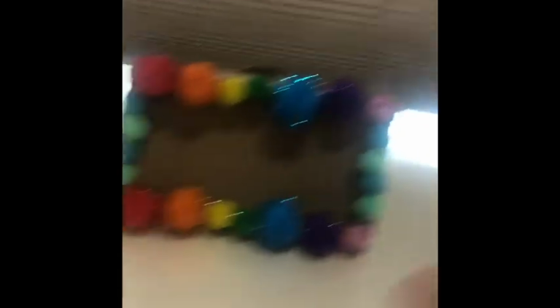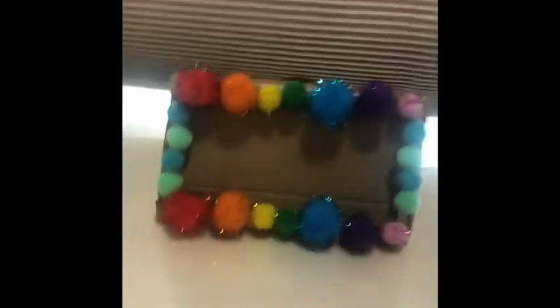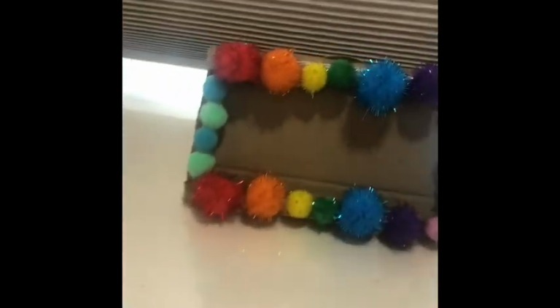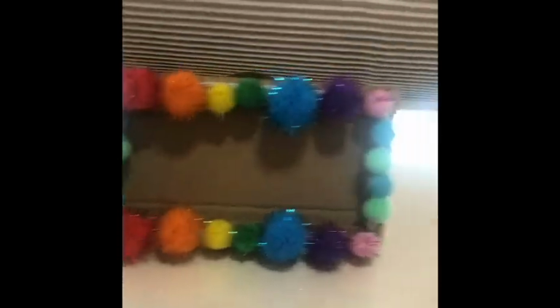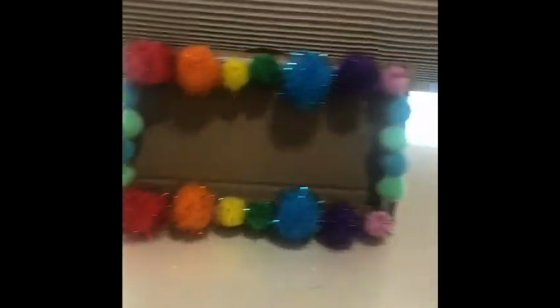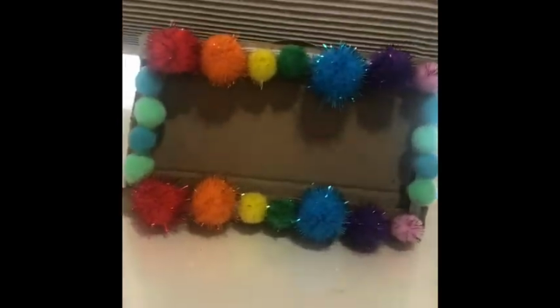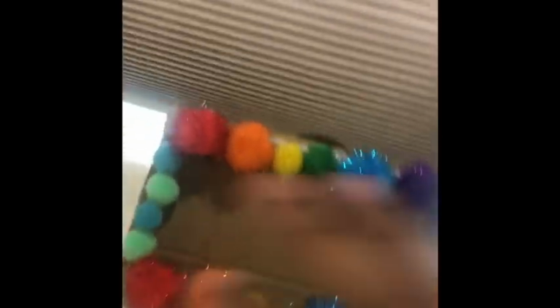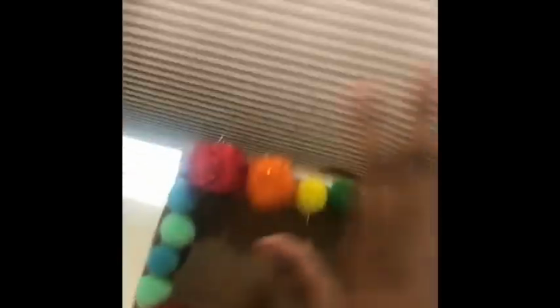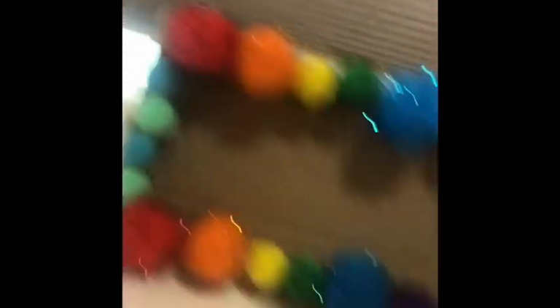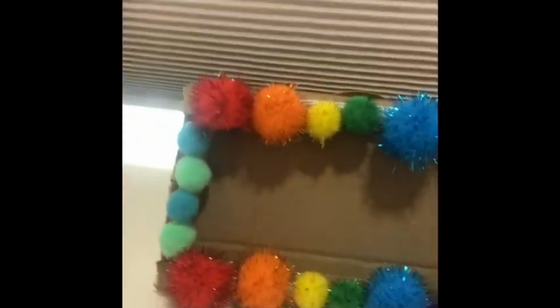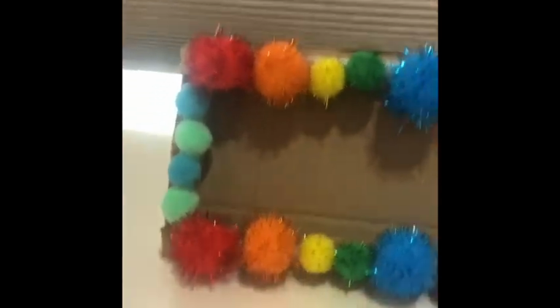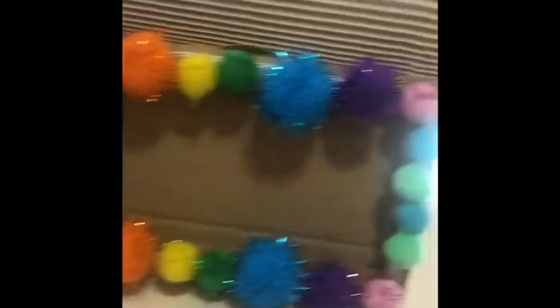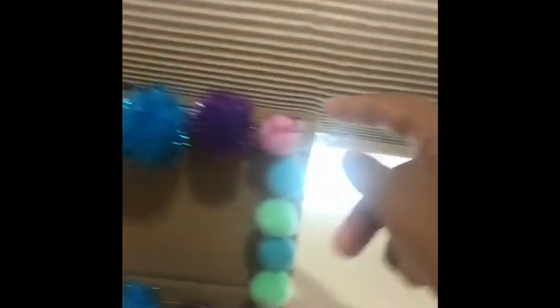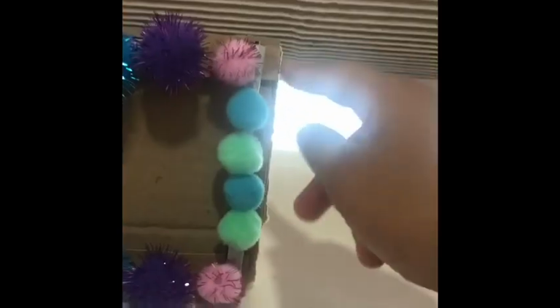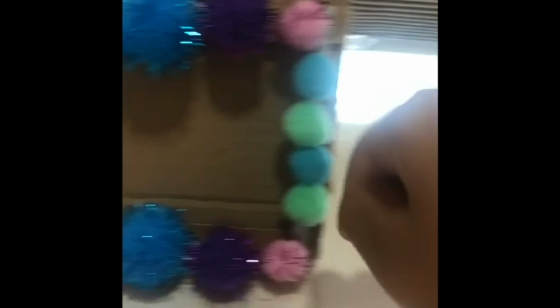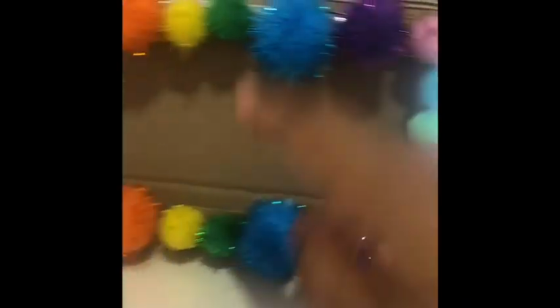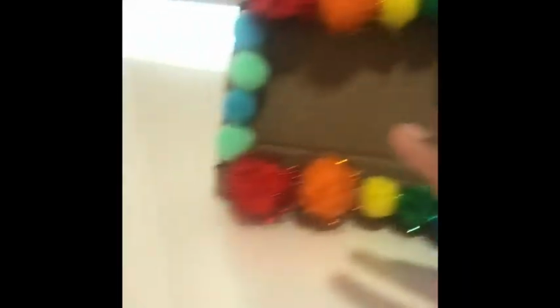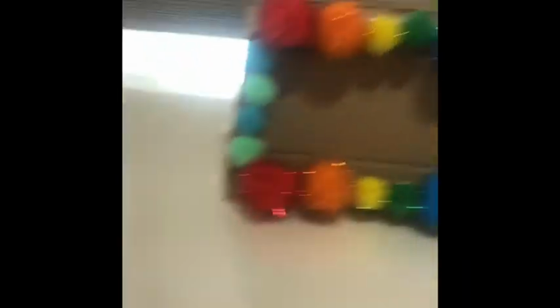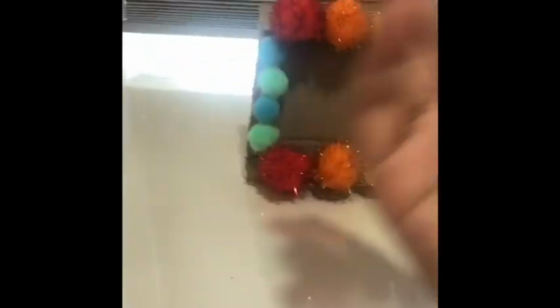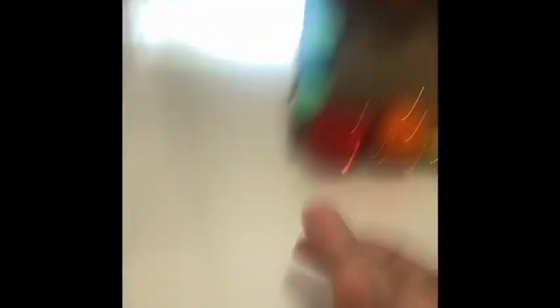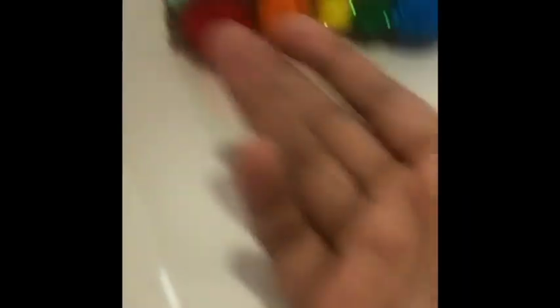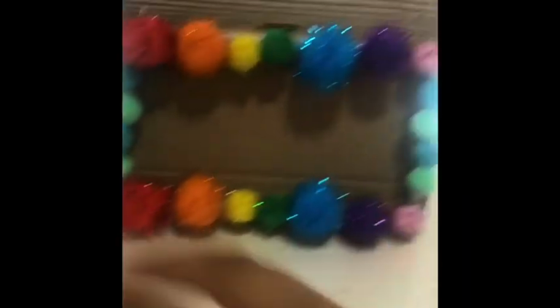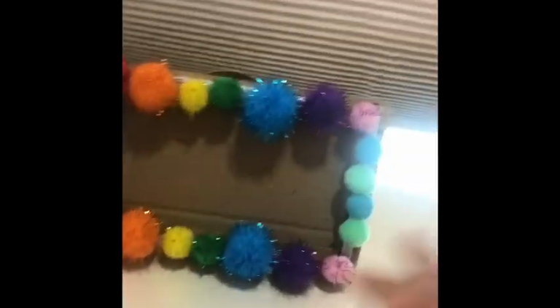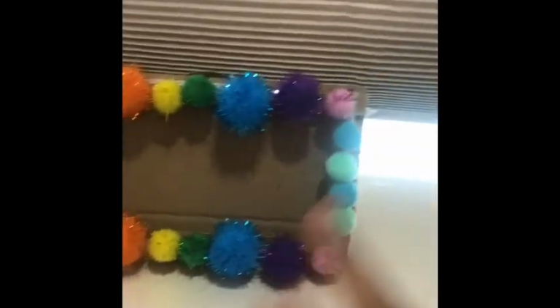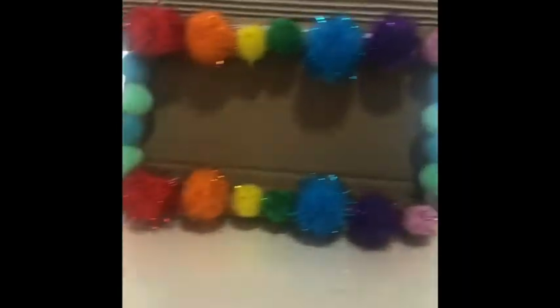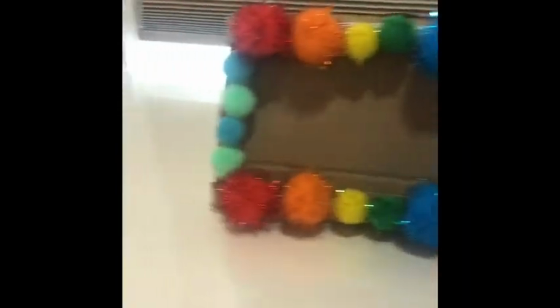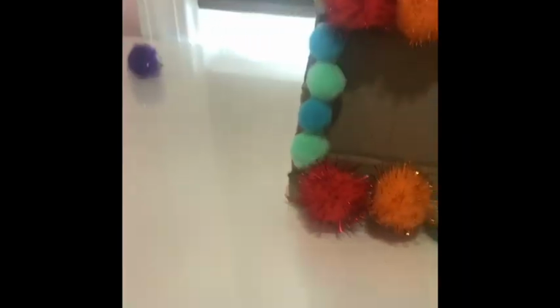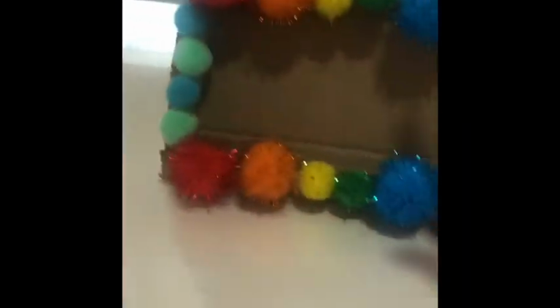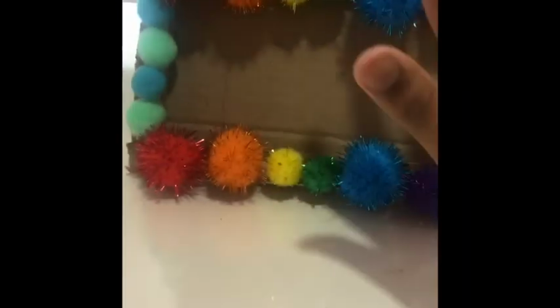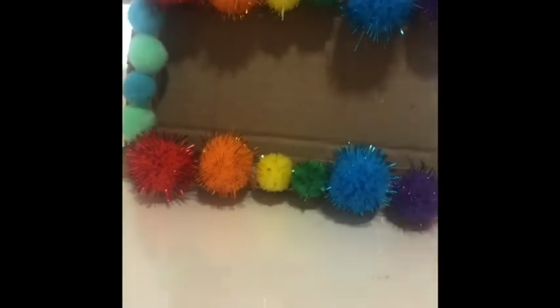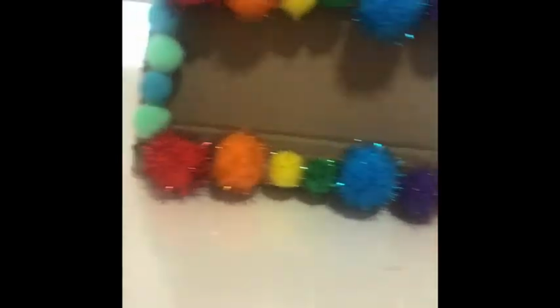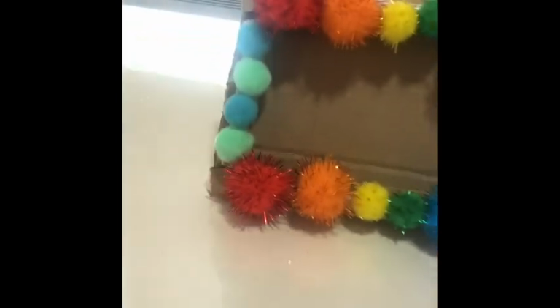And here we are, guys — we're done! I just added the pom-poms in rainbow order. You can see some cardboard gaps; I didn't have enough pom-poms to fill the whole base, but it looks quite neat.